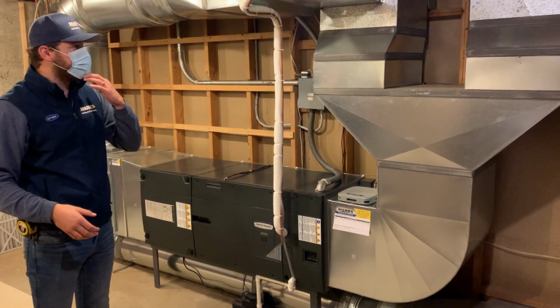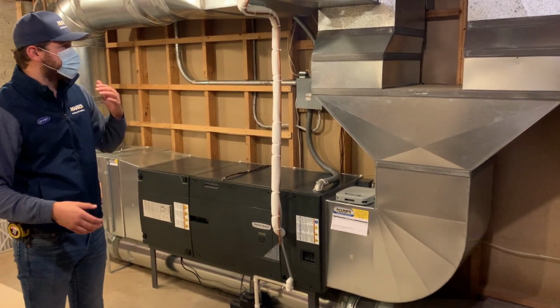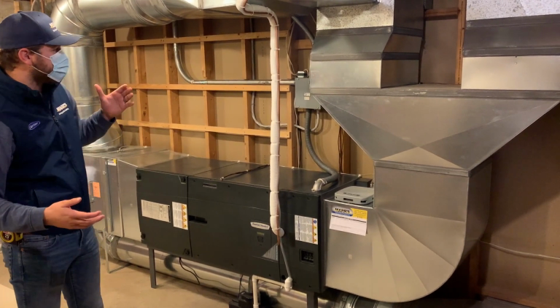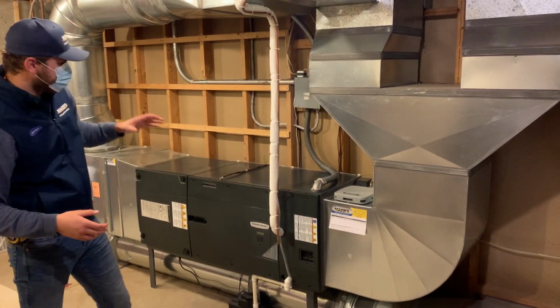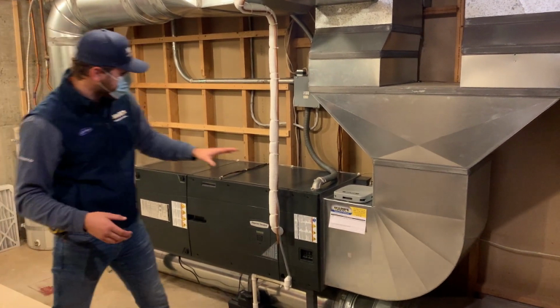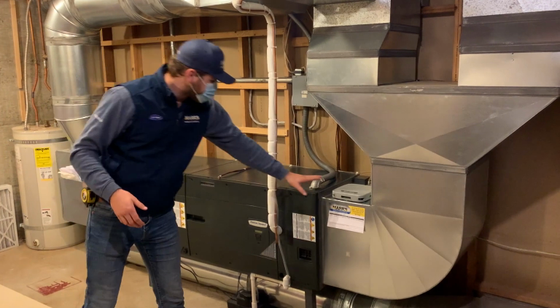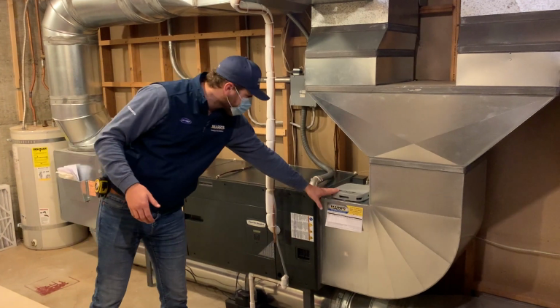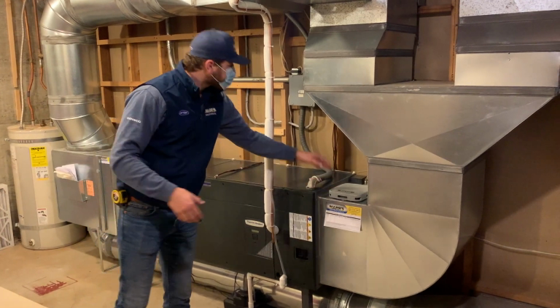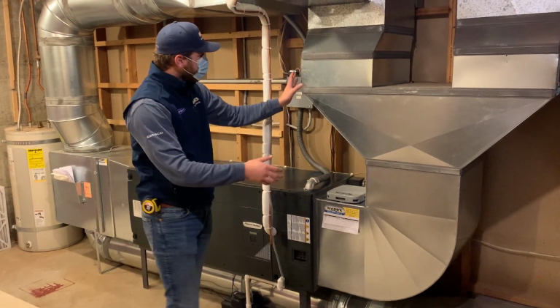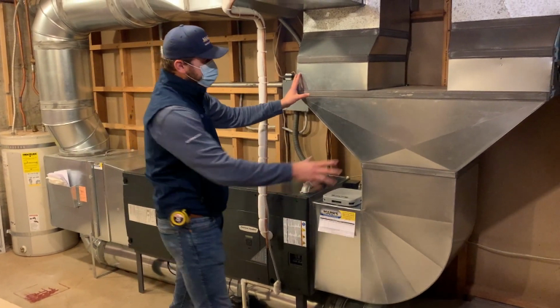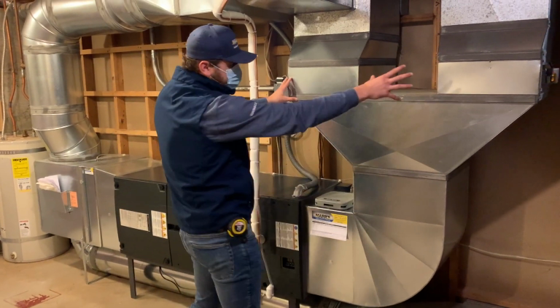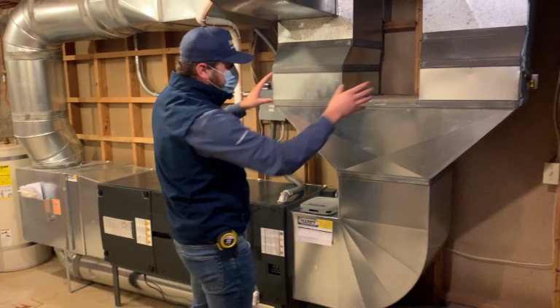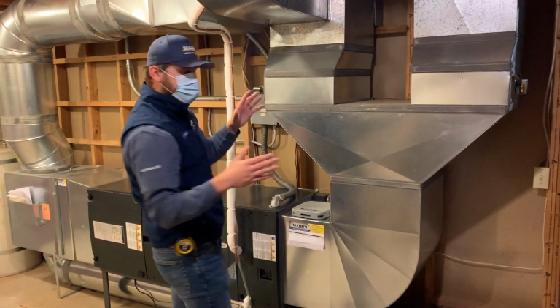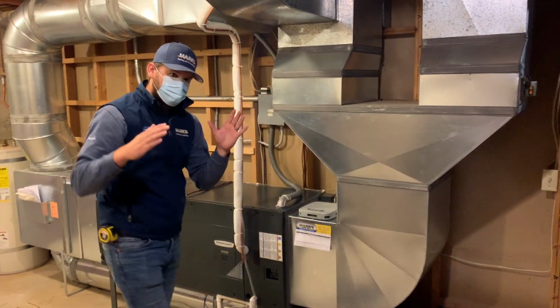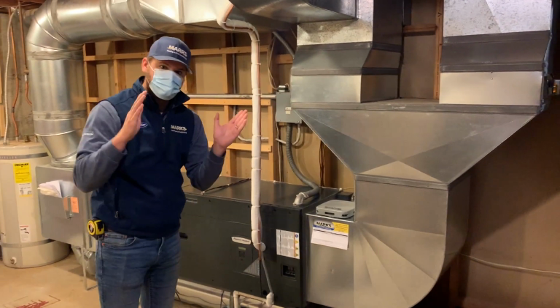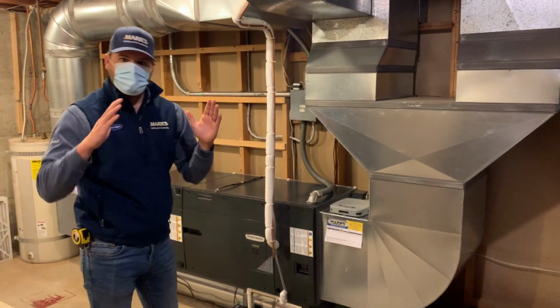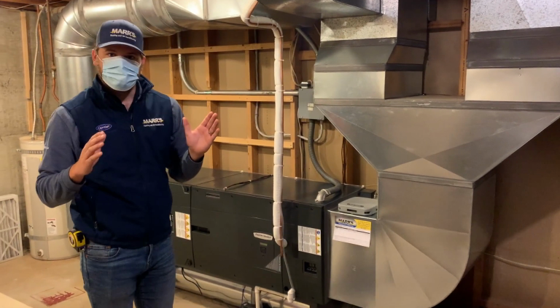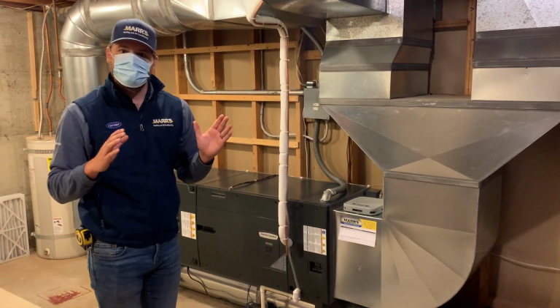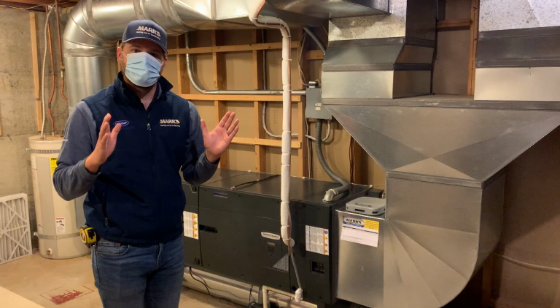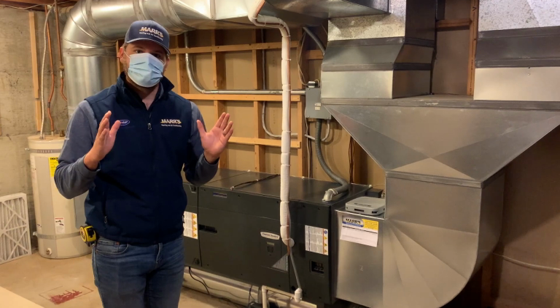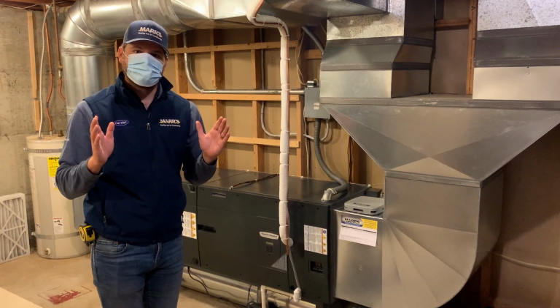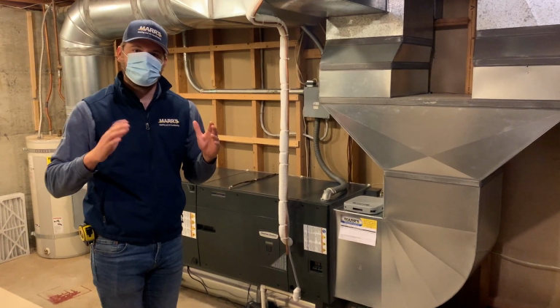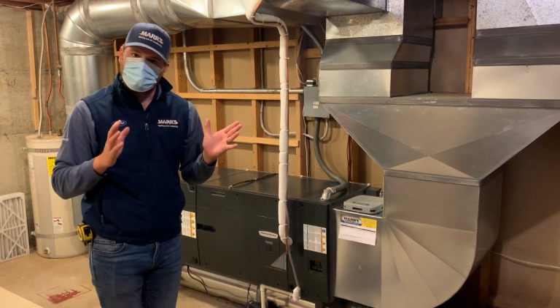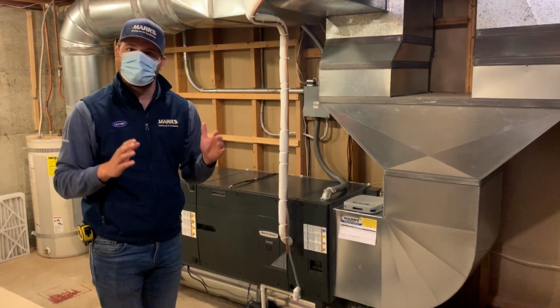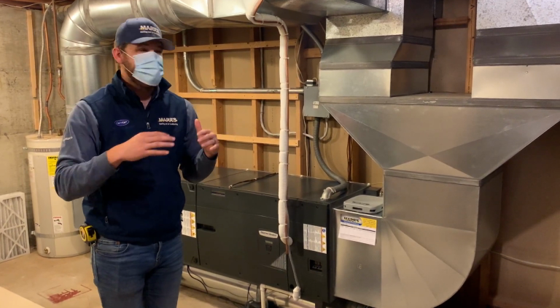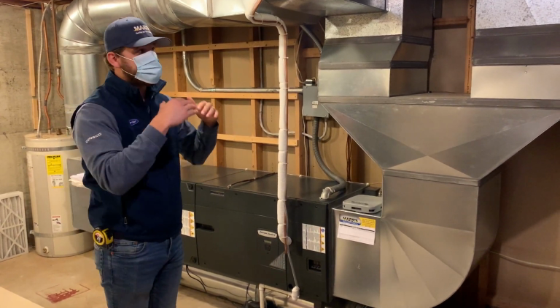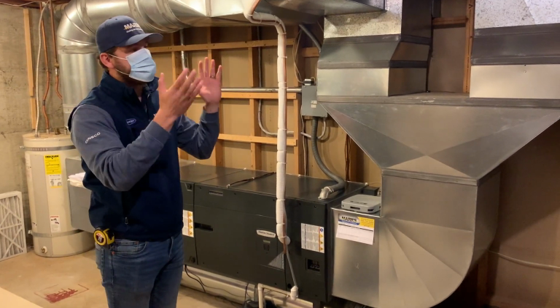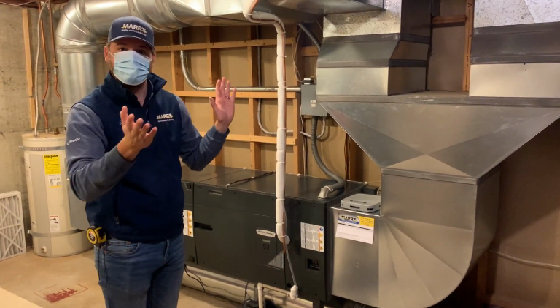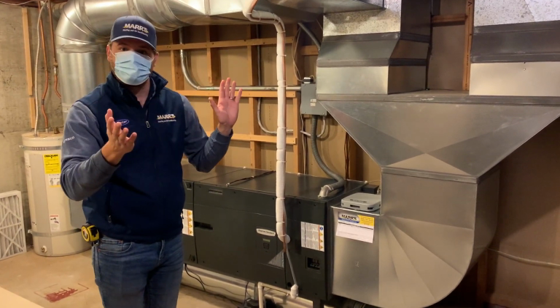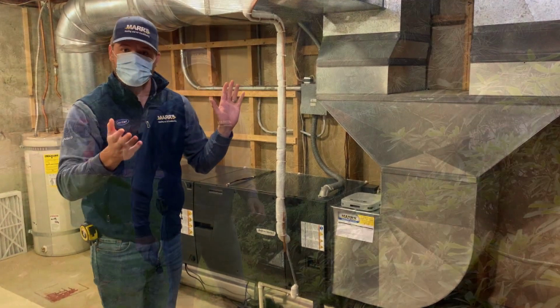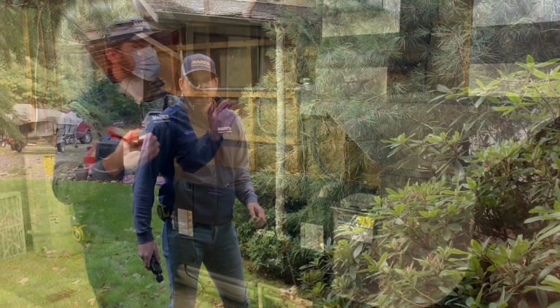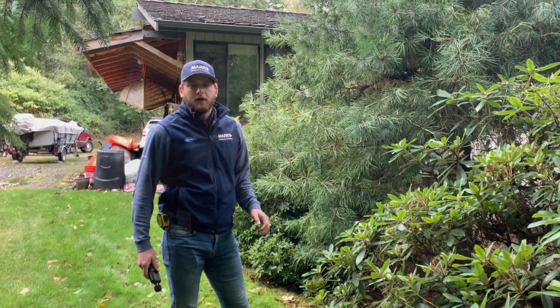We put in this zoning system with two dampers that will totally adjust the indoor unit's capacity in both heating and cooling and how much air it's letting through the system.